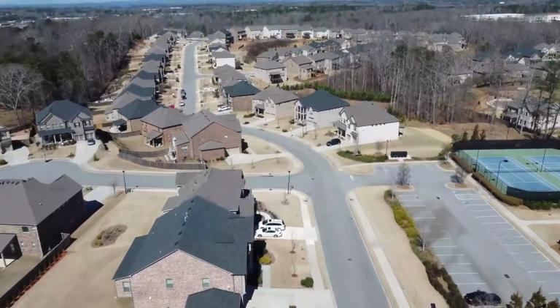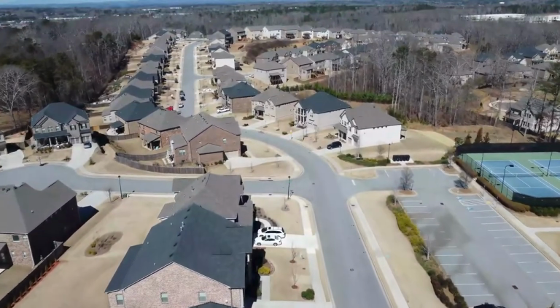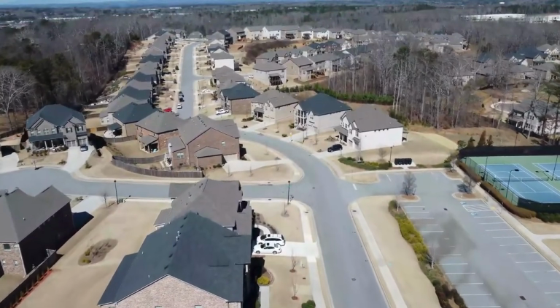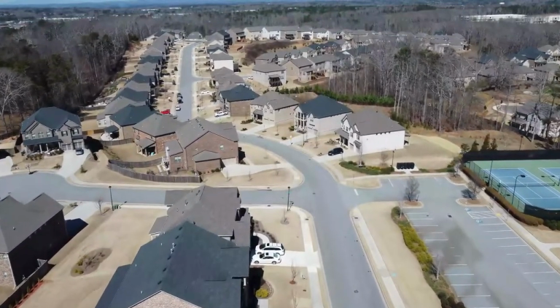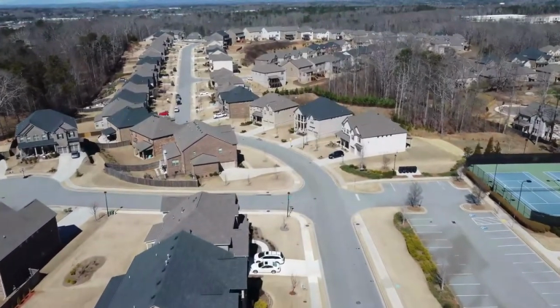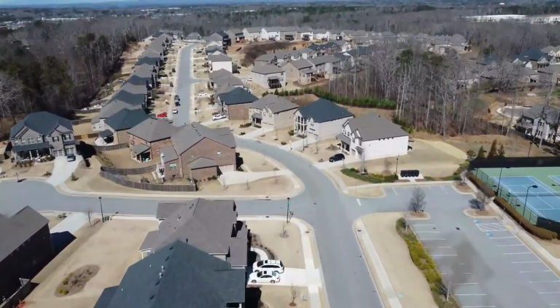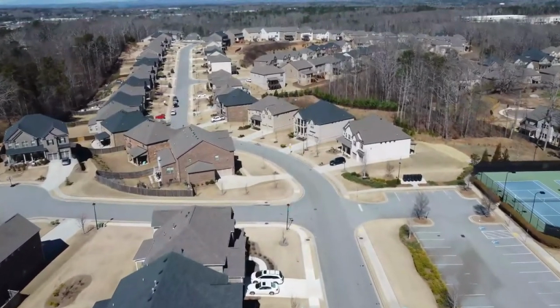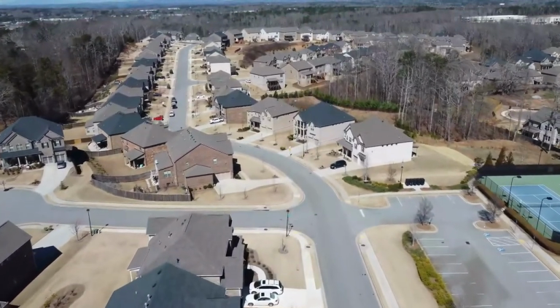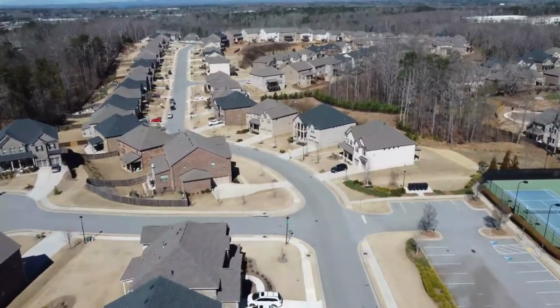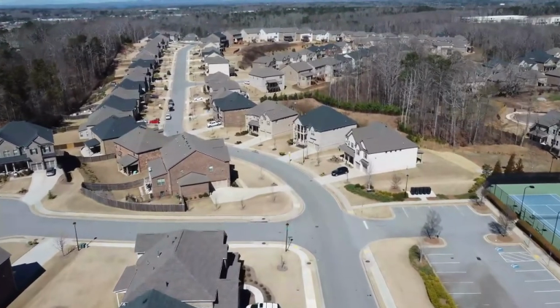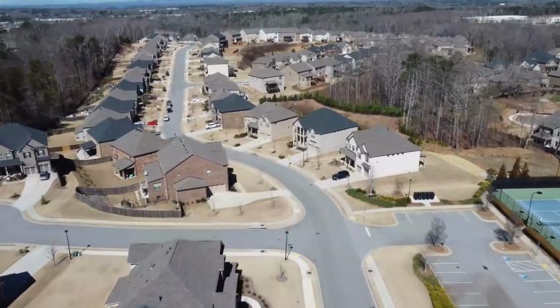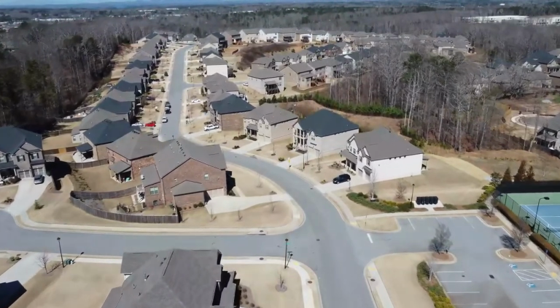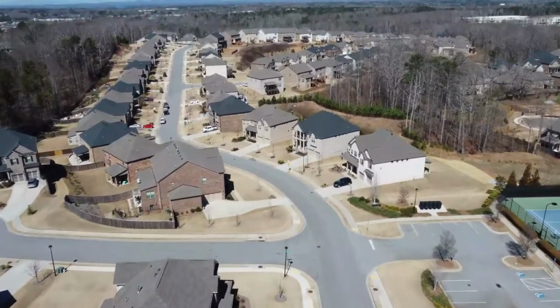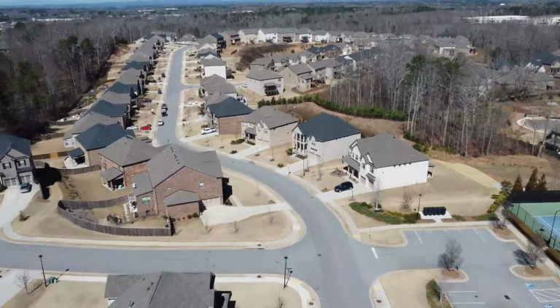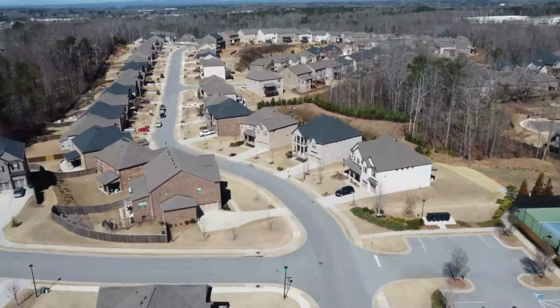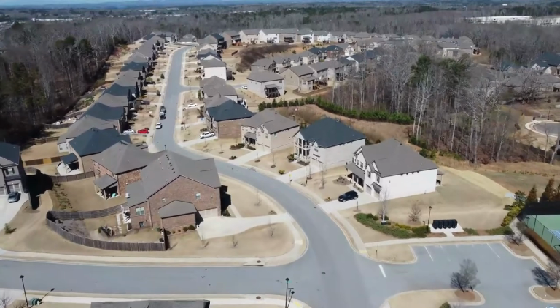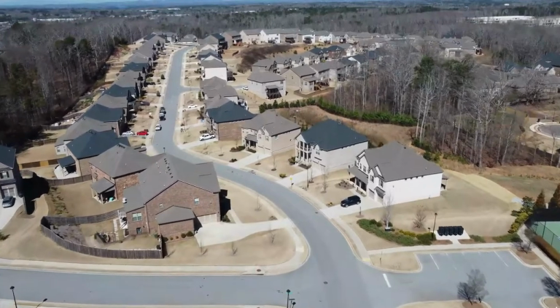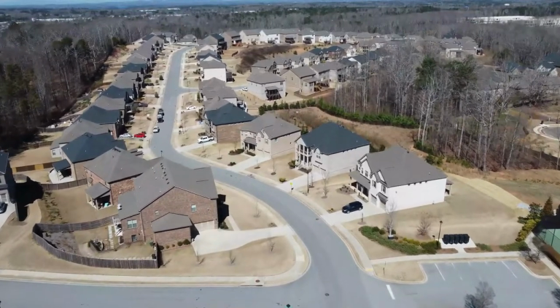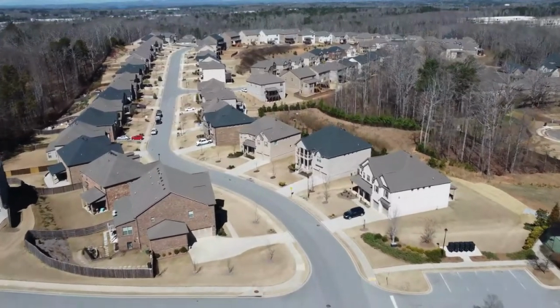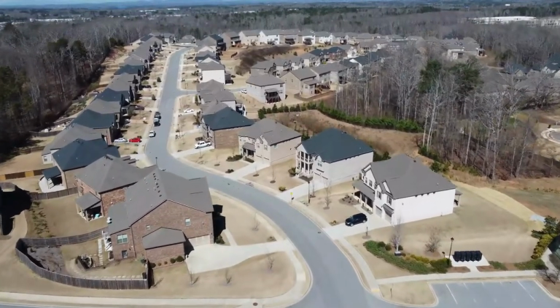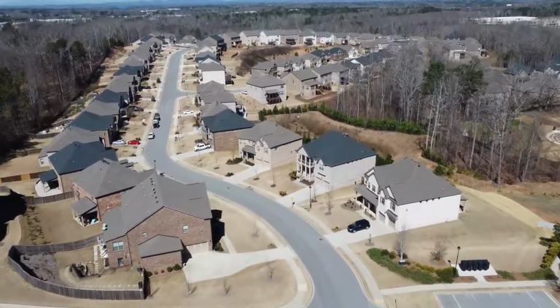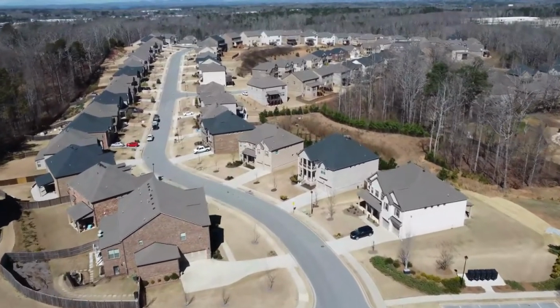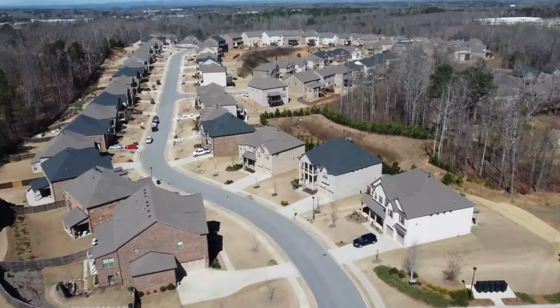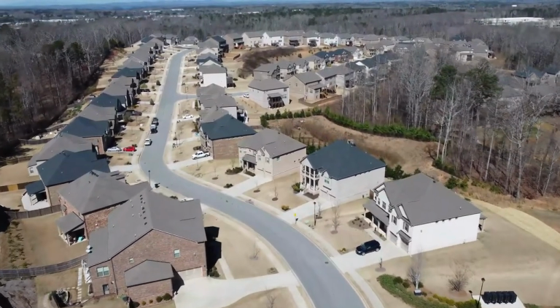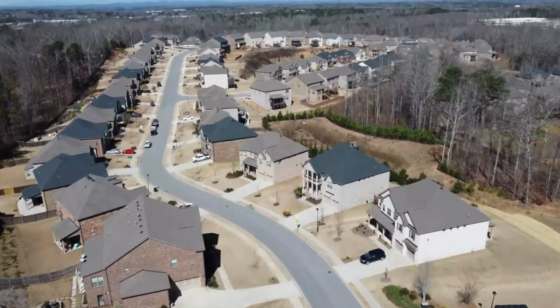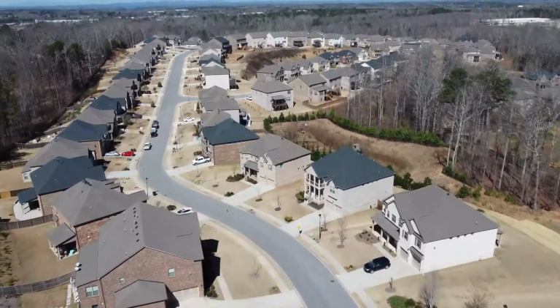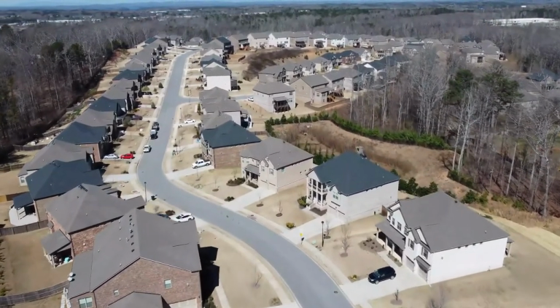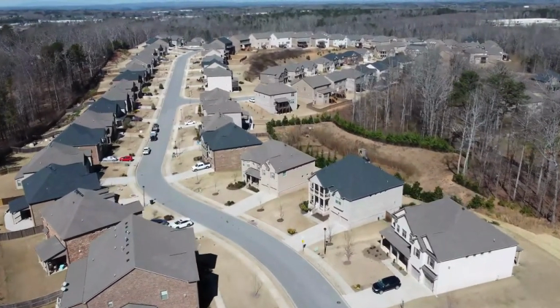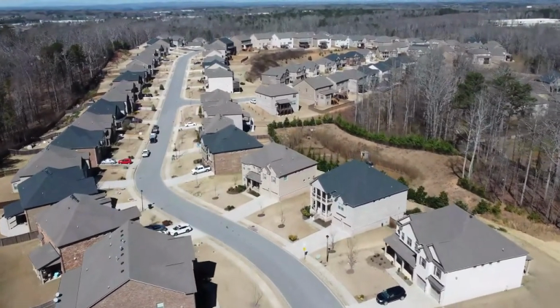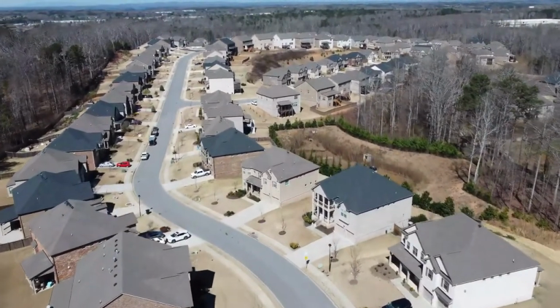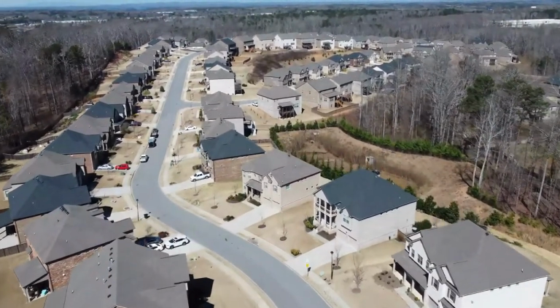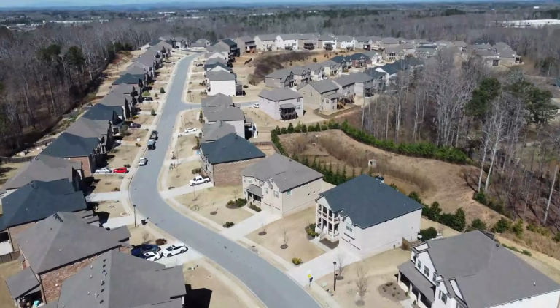Welcome to the Reserve at Bogan Lakes. This beautiful, ungated community offers homes that were built starting in 2015 and finished in 2021.